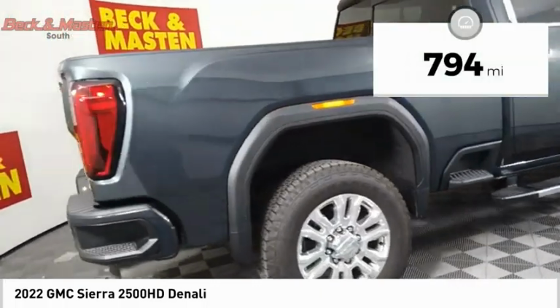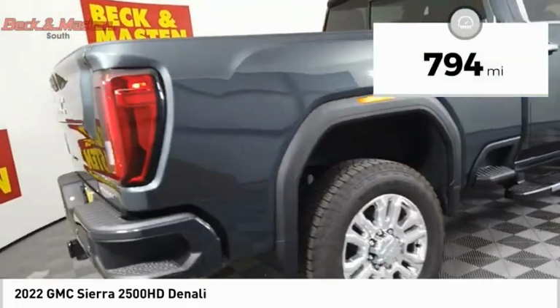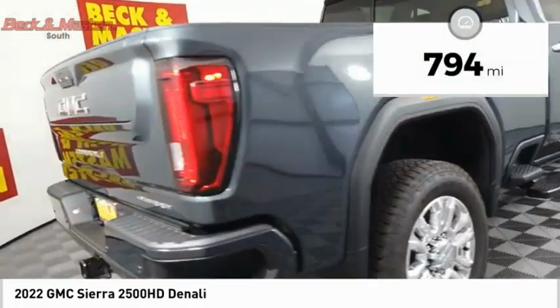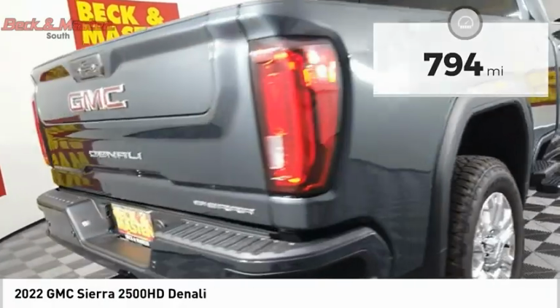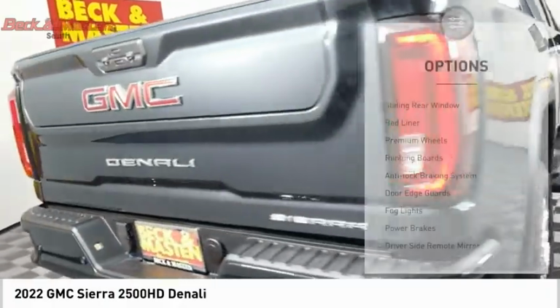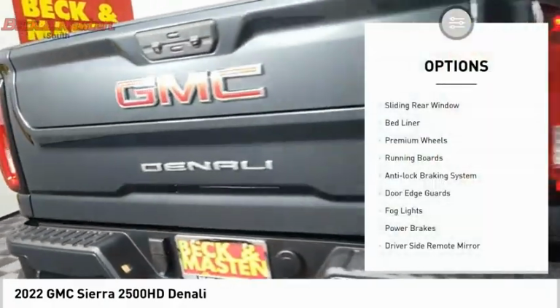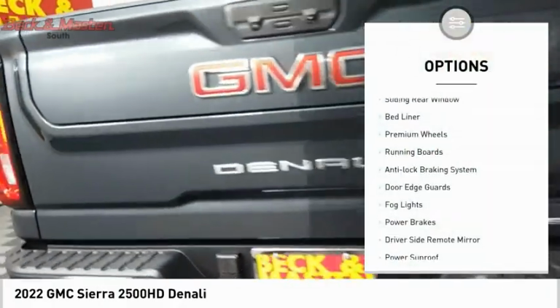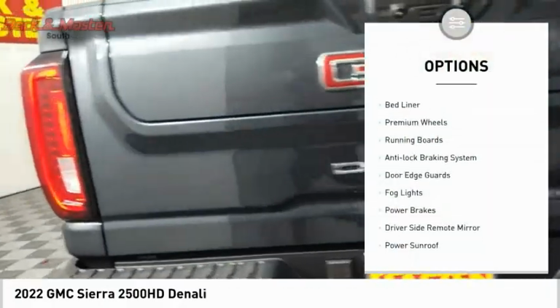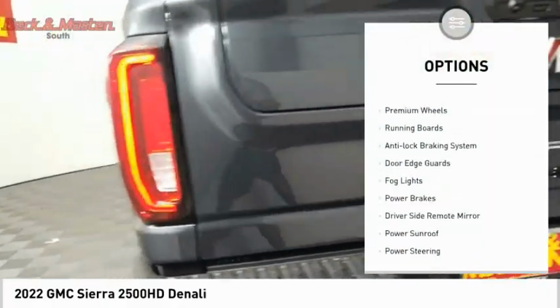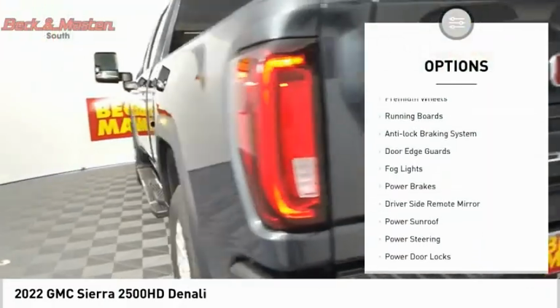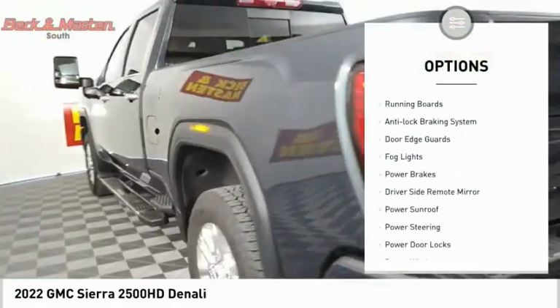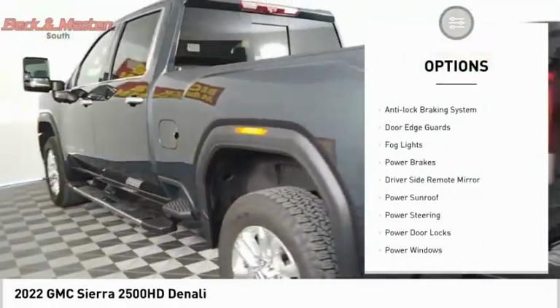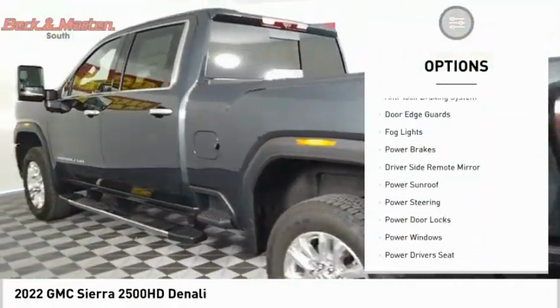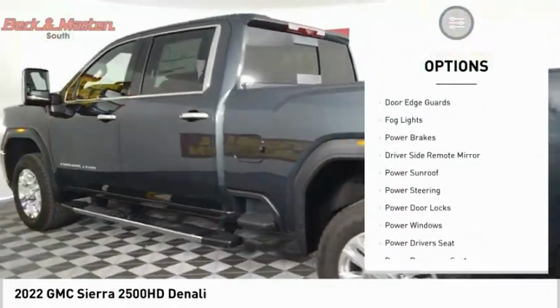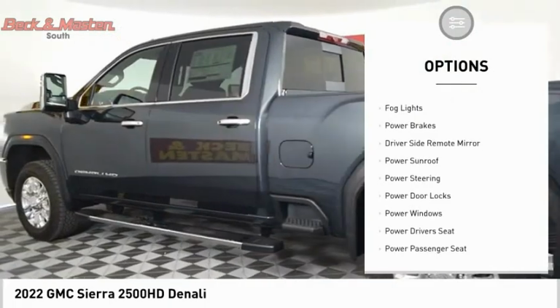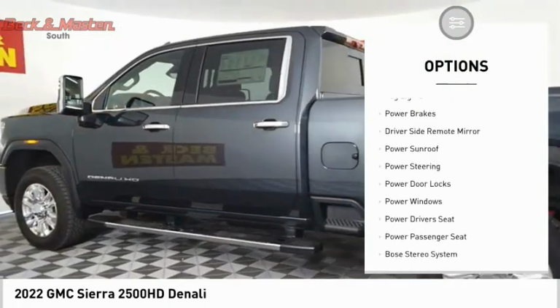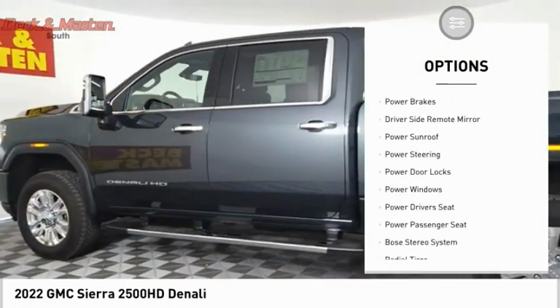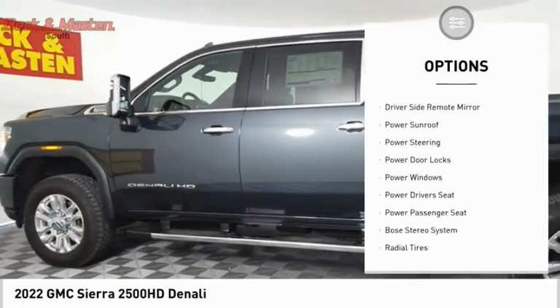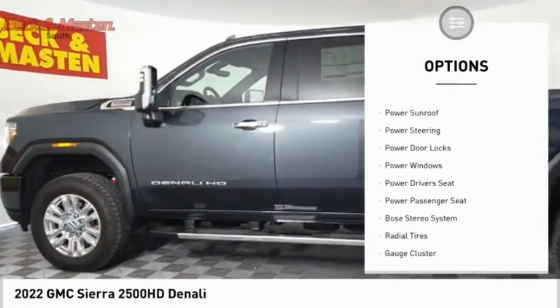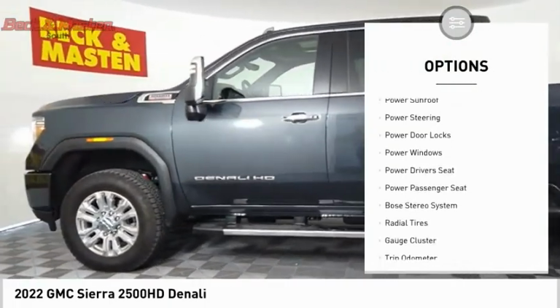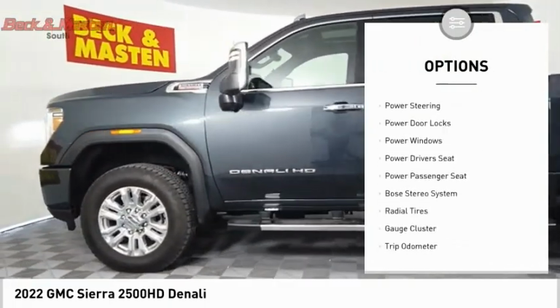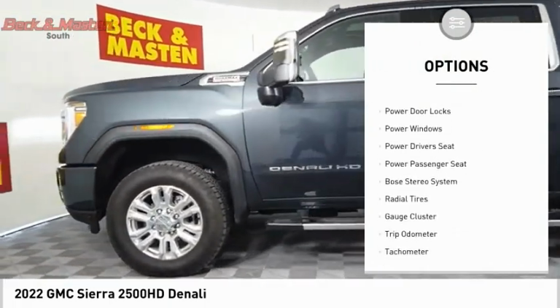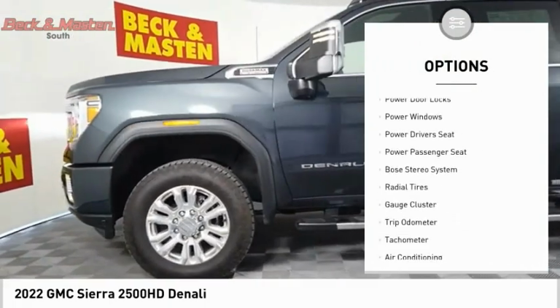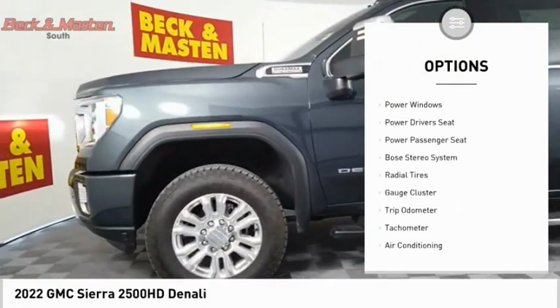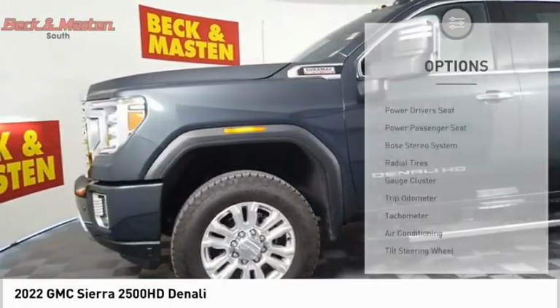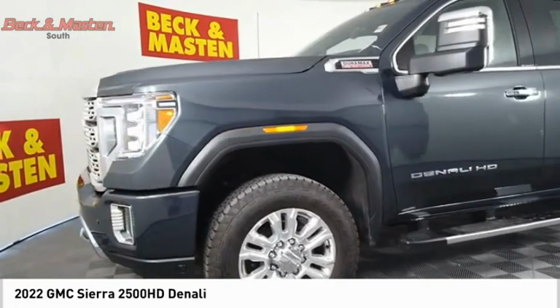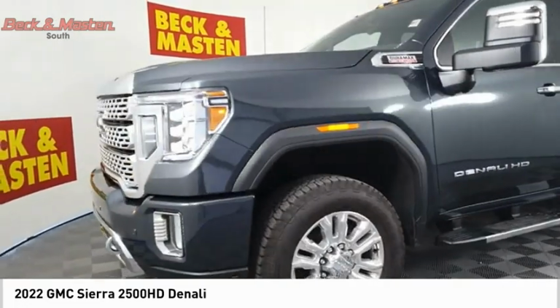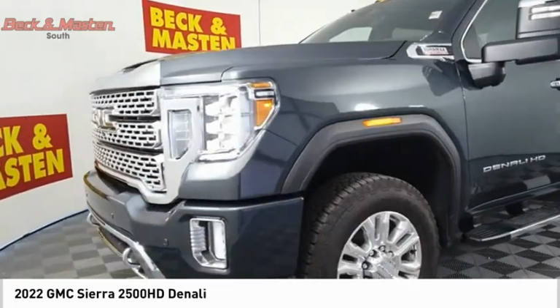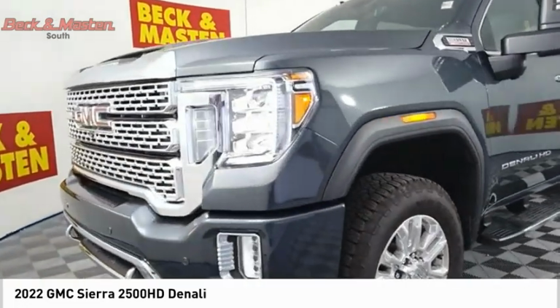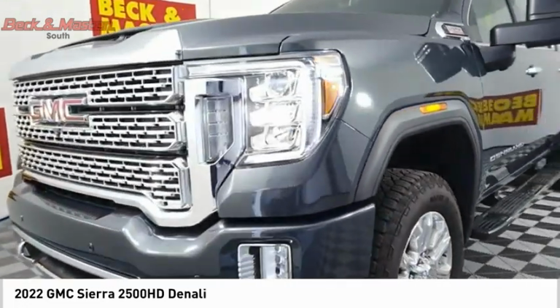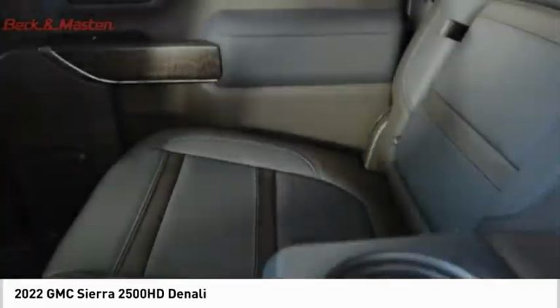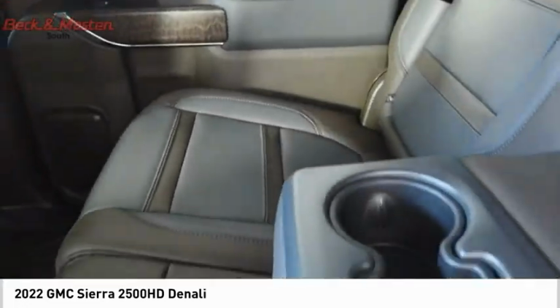Here are some of this vehicle's great options: sliding rear window, bed liner, premium wheels, running boards, anti-lock braking system, door edge guards, fog lights, power brakes, driver's side remote mirror, and power sunroof.